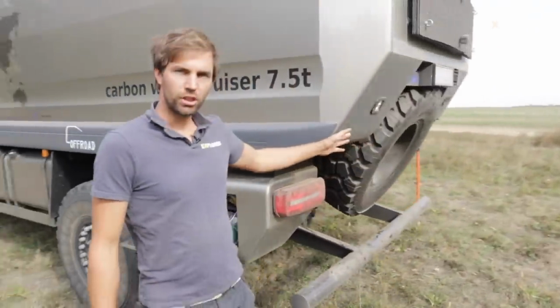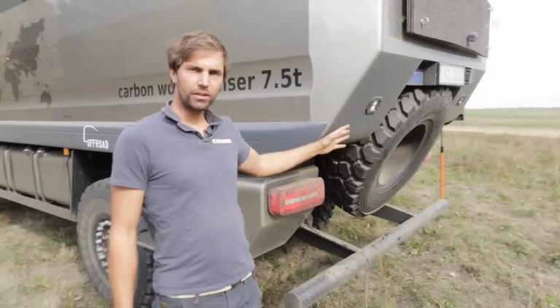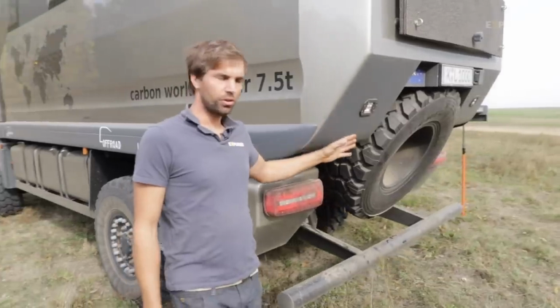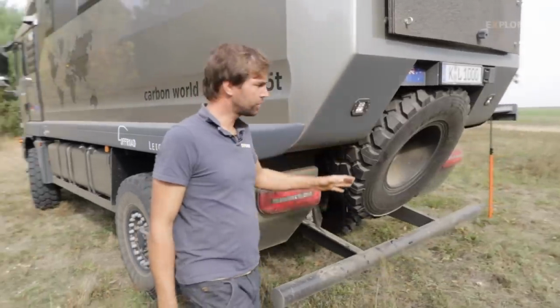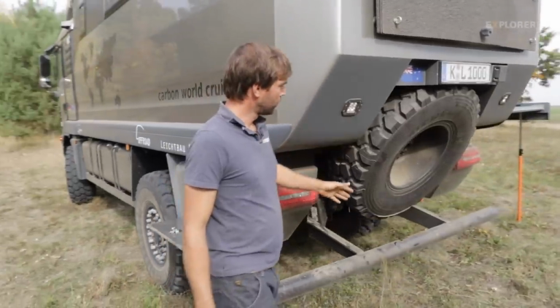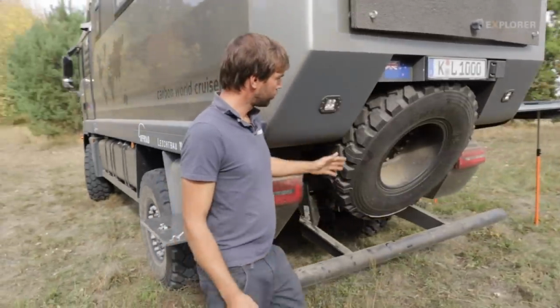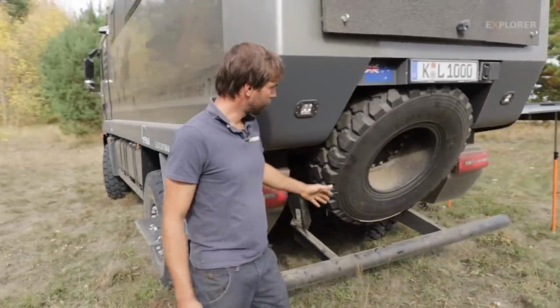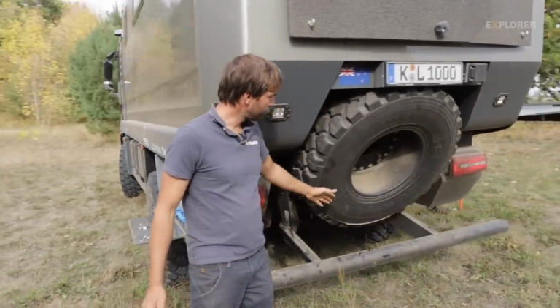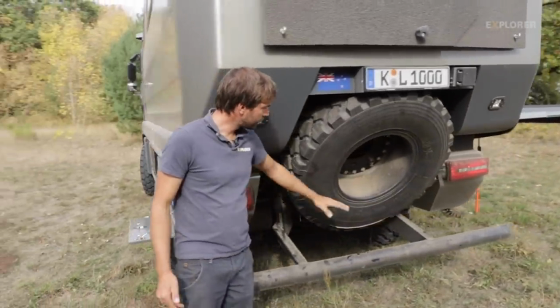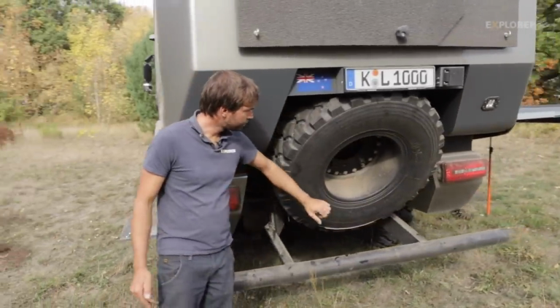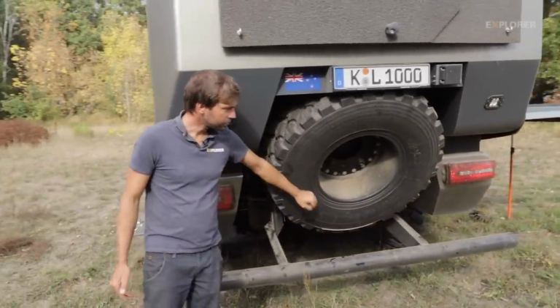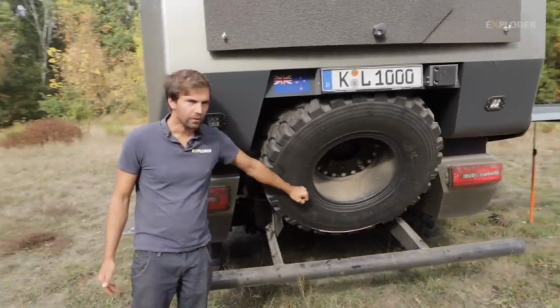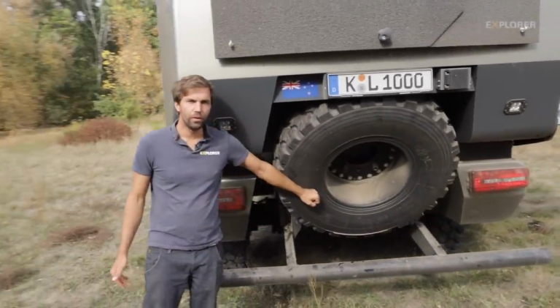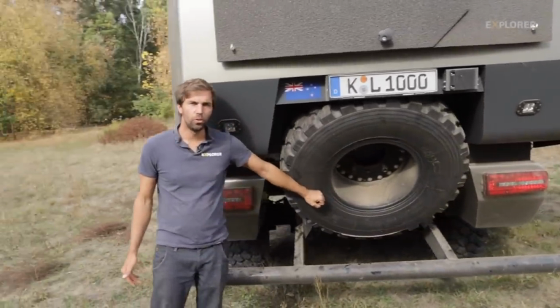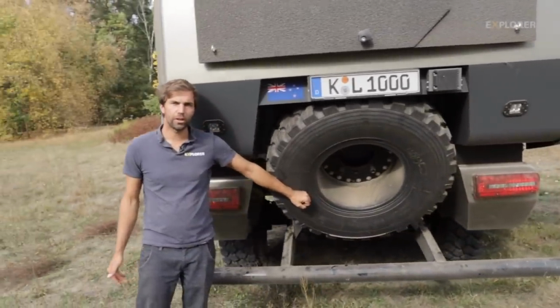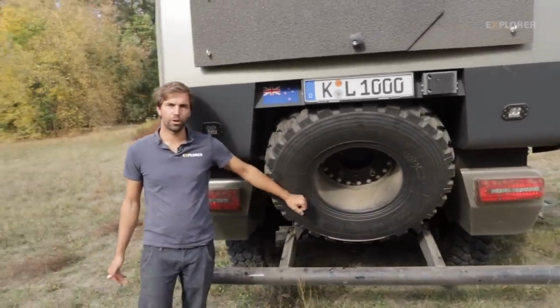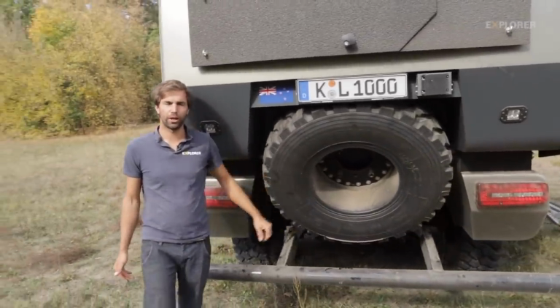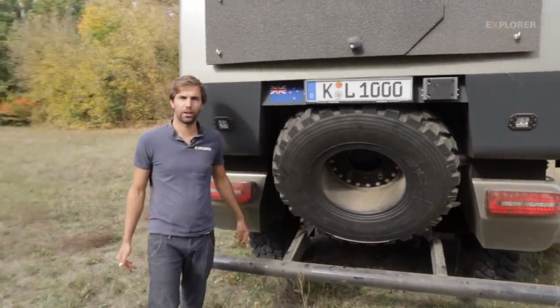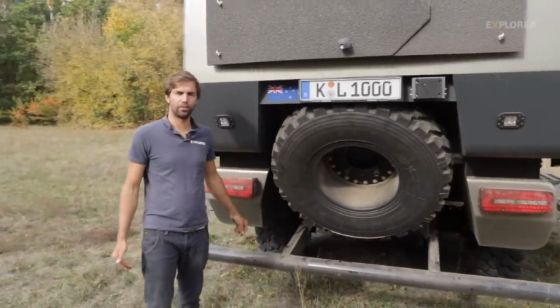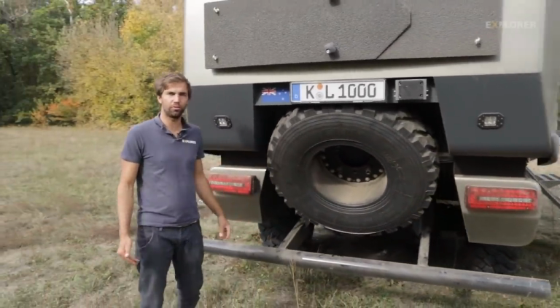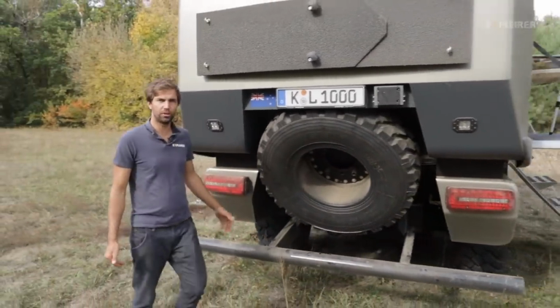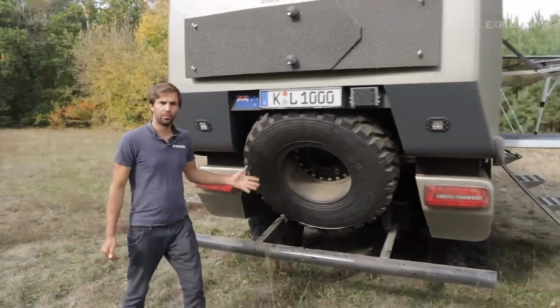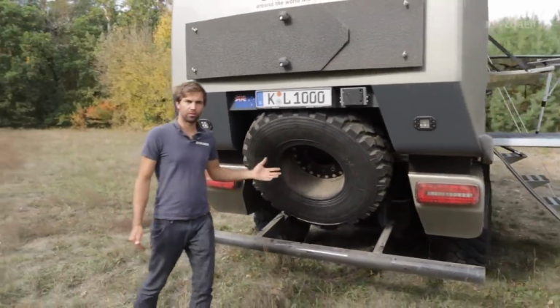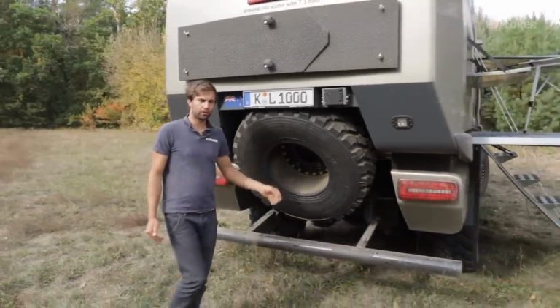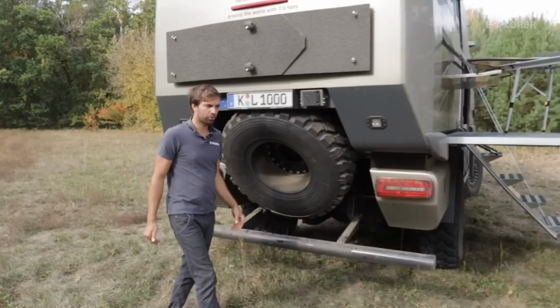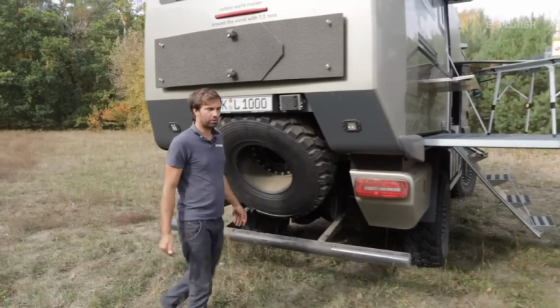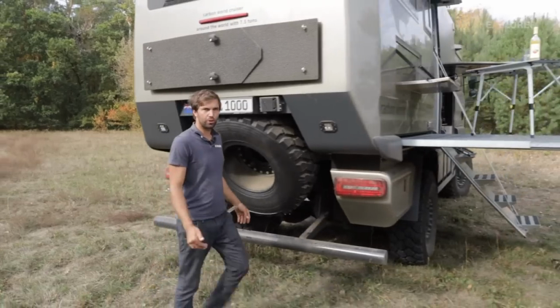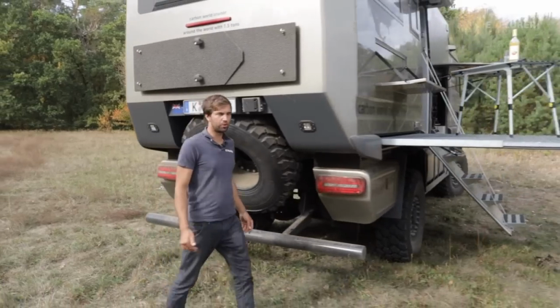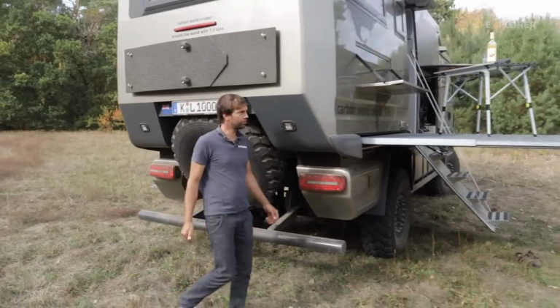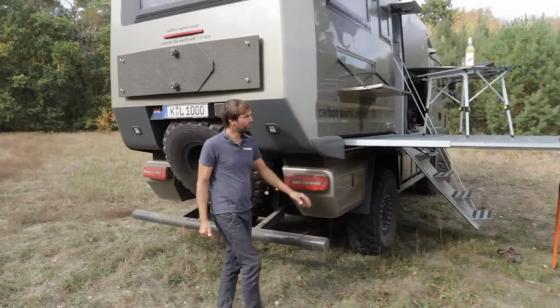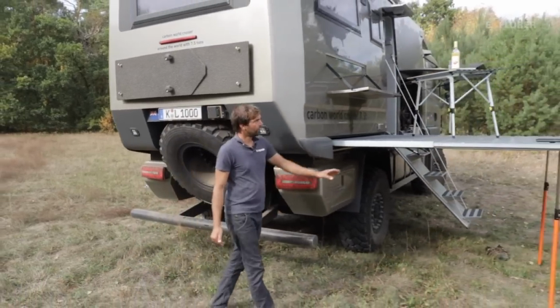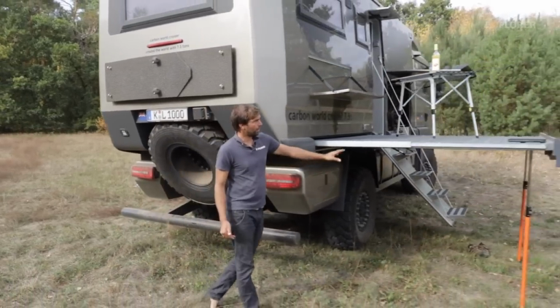The spare wheel is installed on a slant to ensure a good ramp angle. It can be taken off using a small cable winch – maintenance-free and simple to operate. The absolute highlight is naturally the terrace, perfect for dinner in the Kalahari.